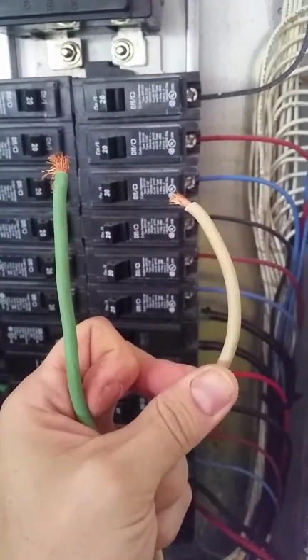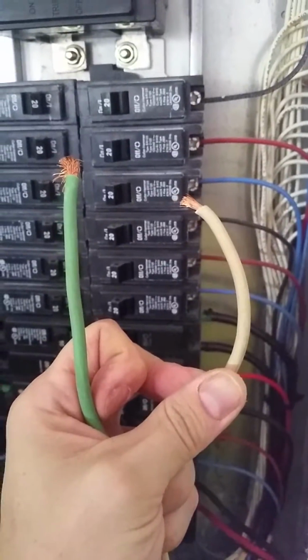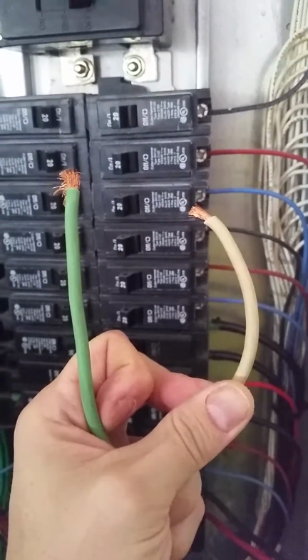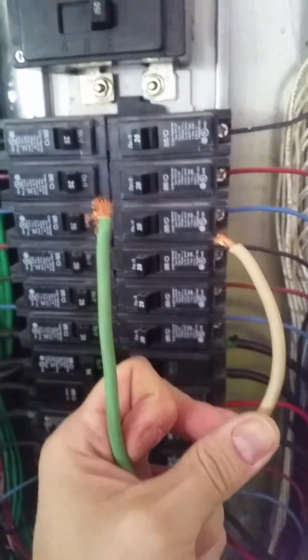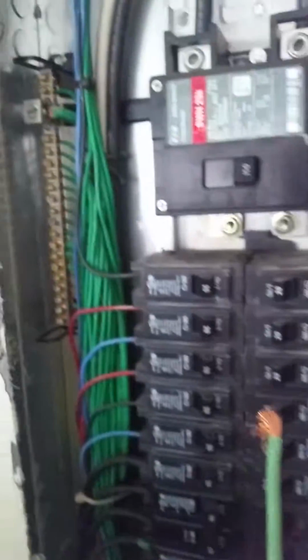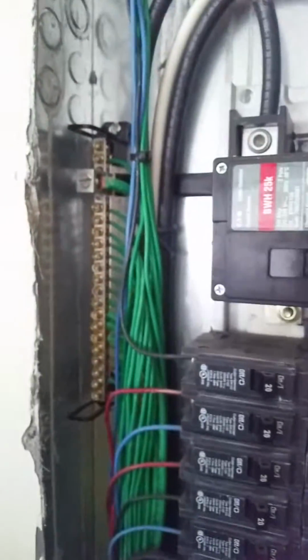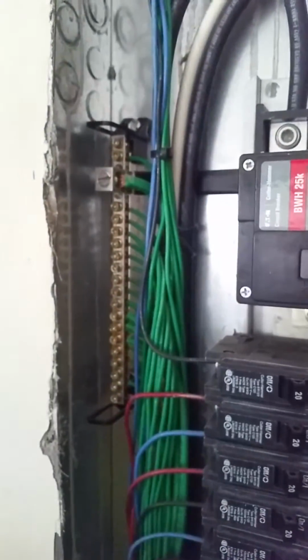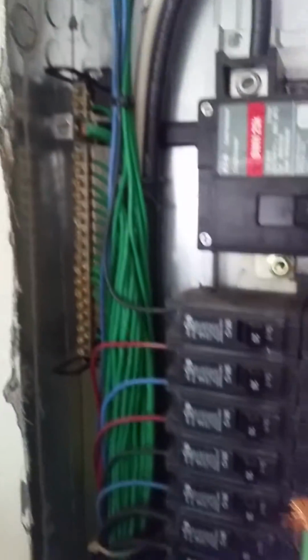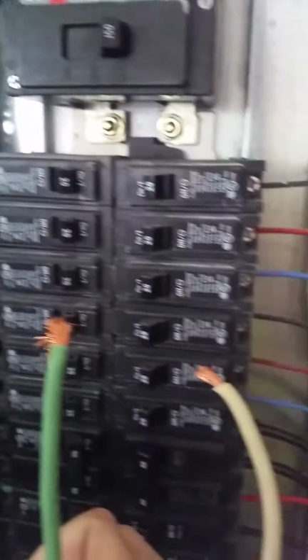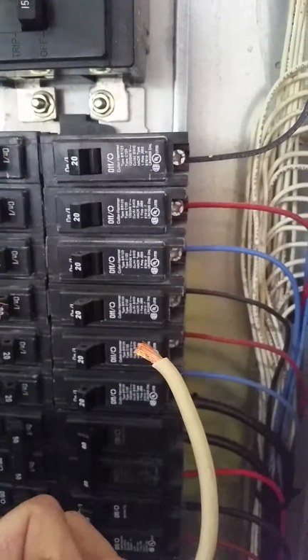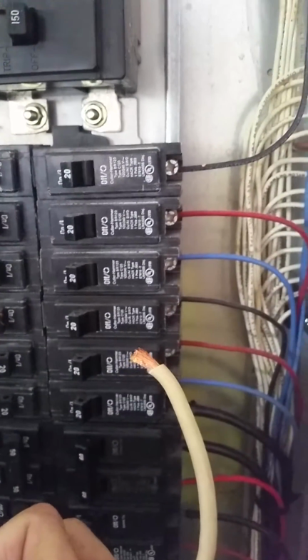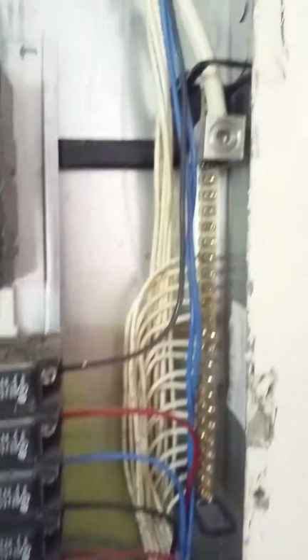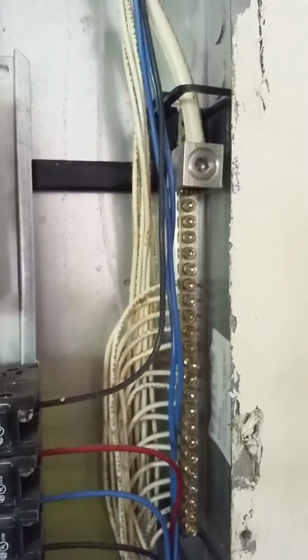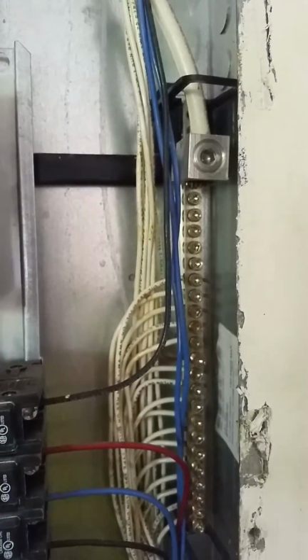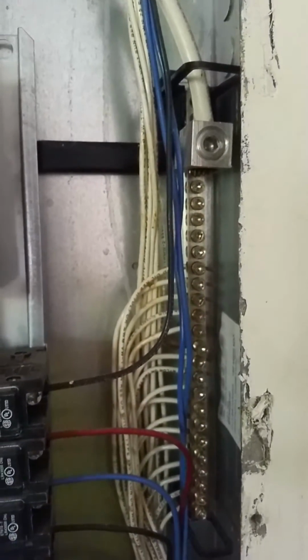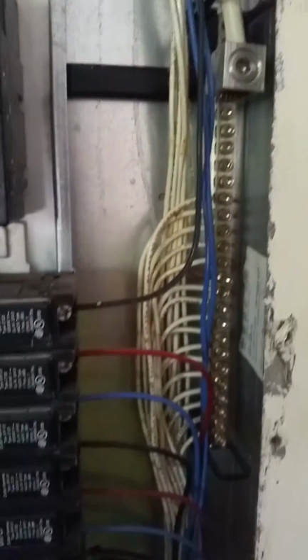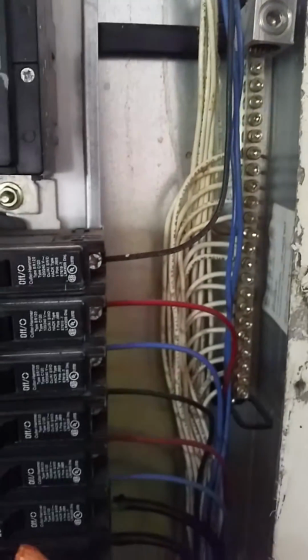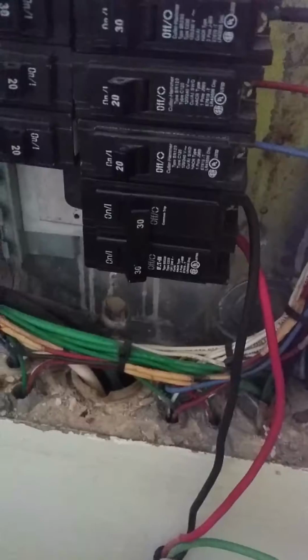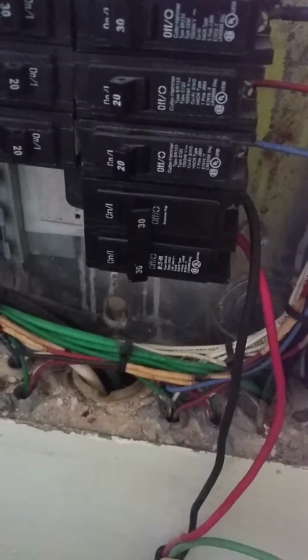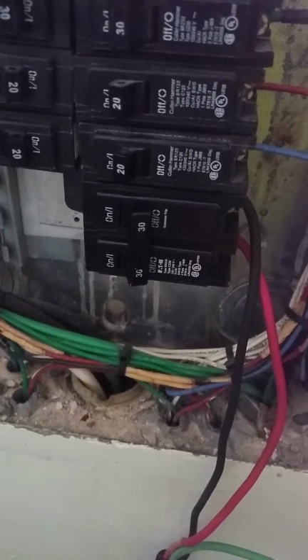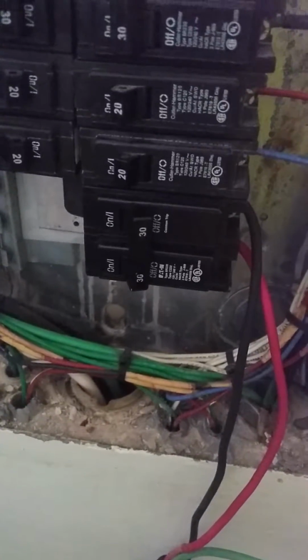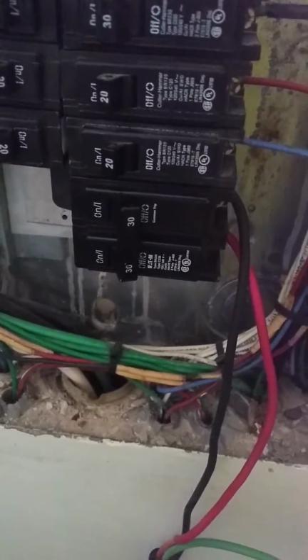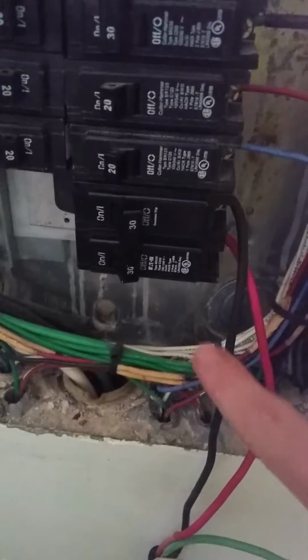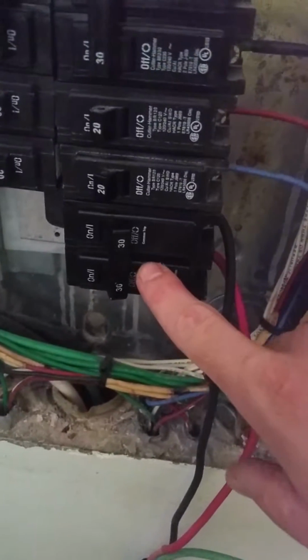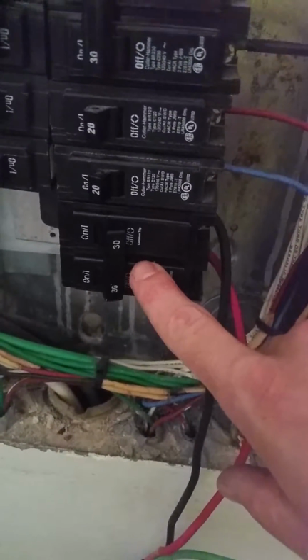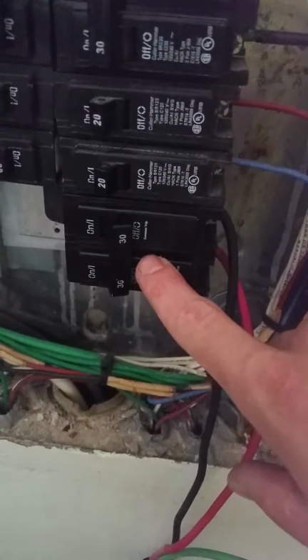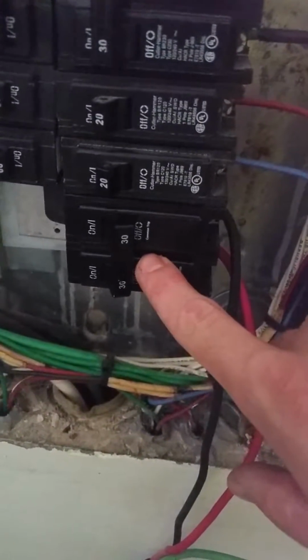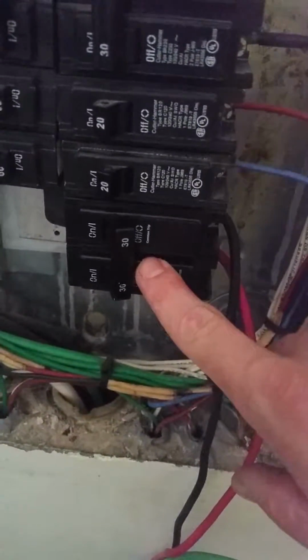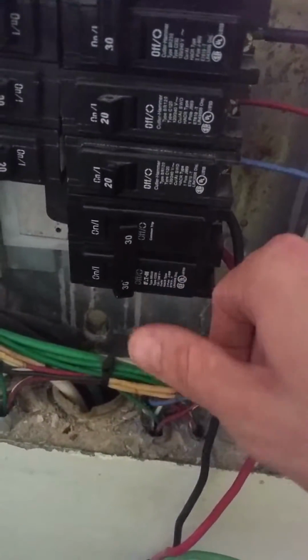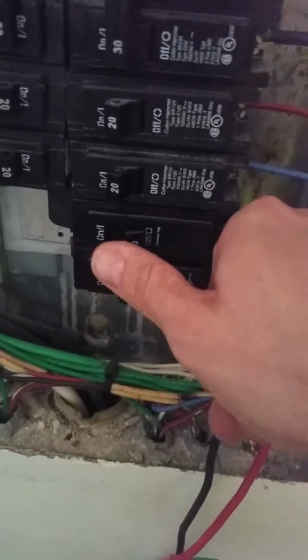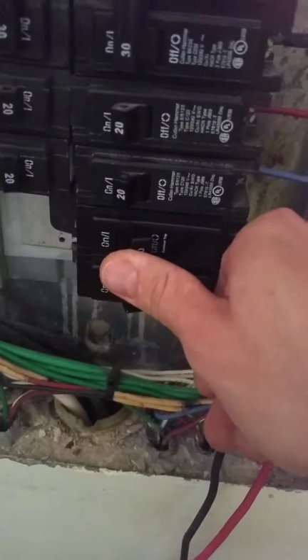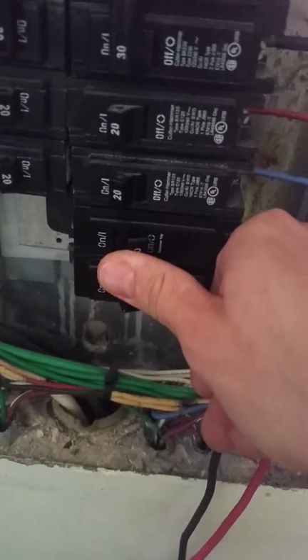Step five: green to green, white to white. Step six: the breaker that you installed with the generator hooked up, make sure it's turned off.